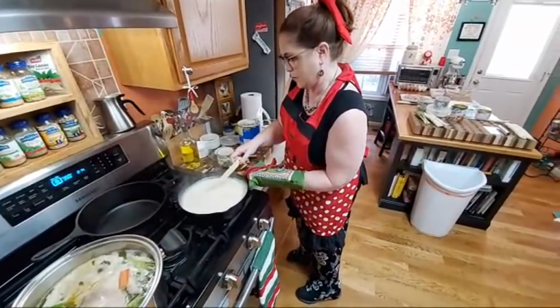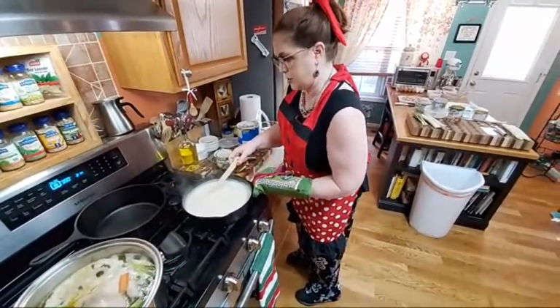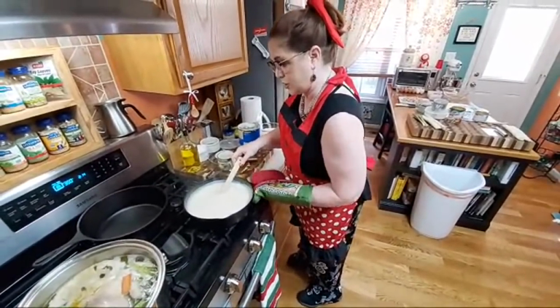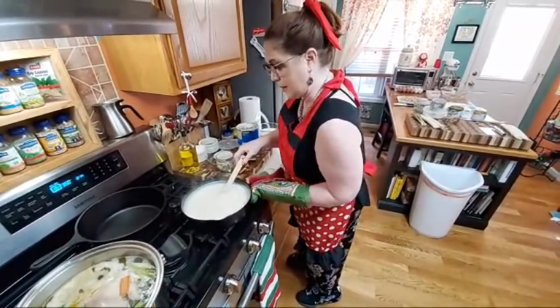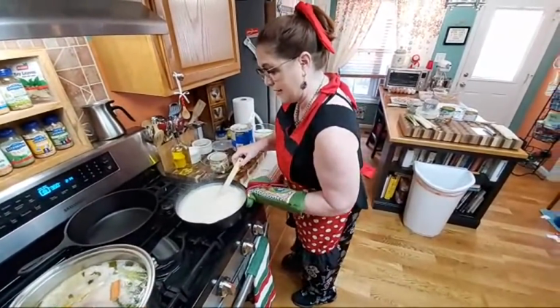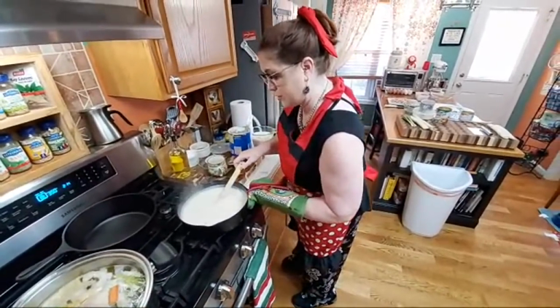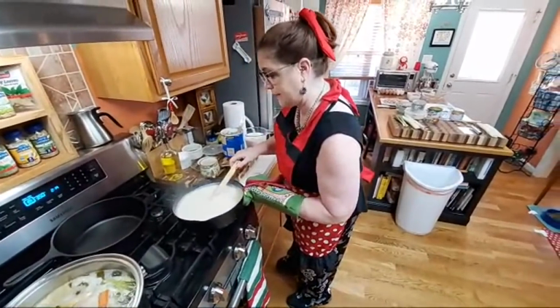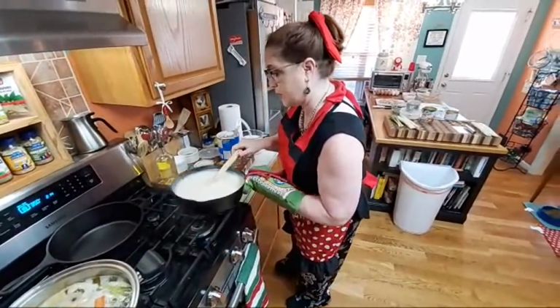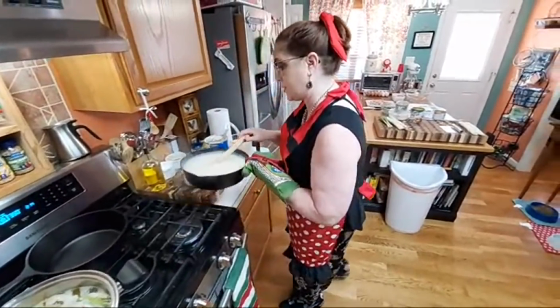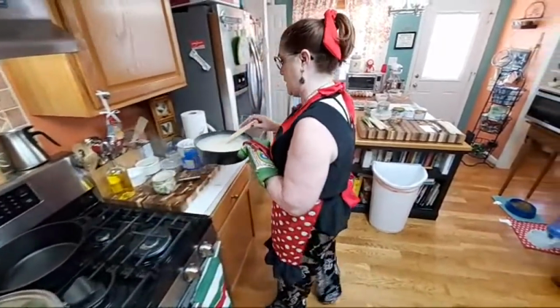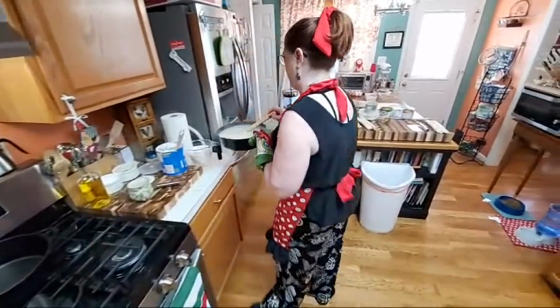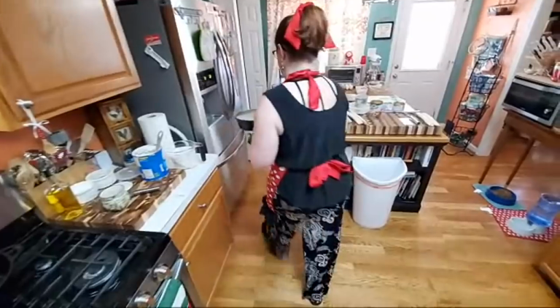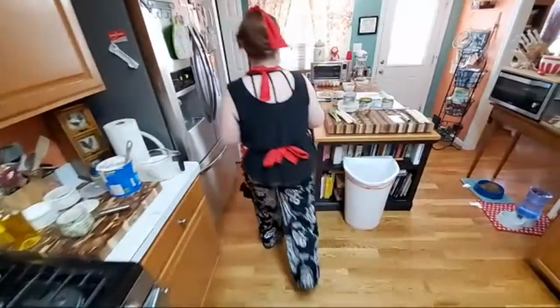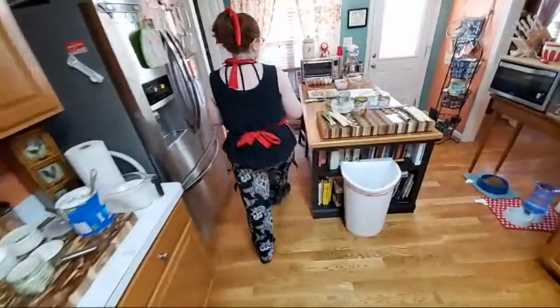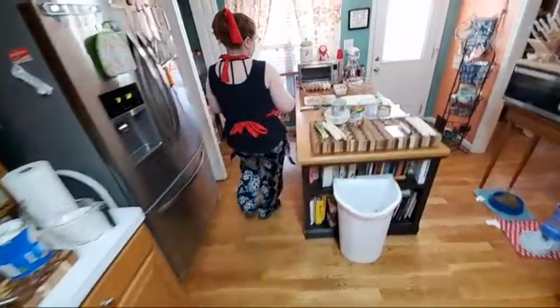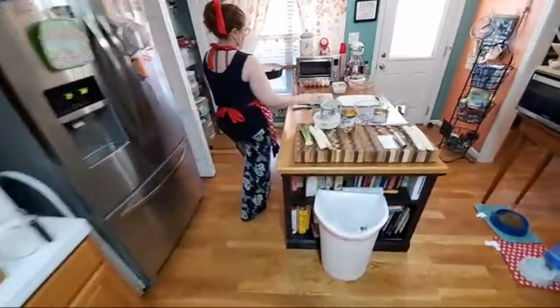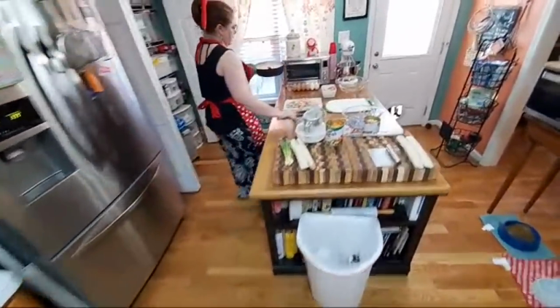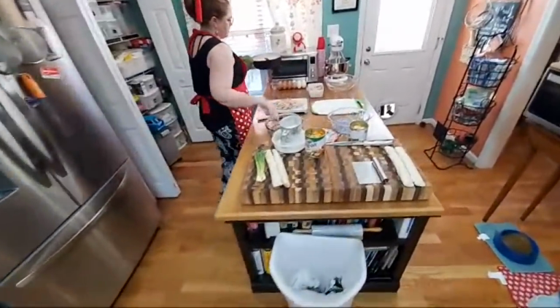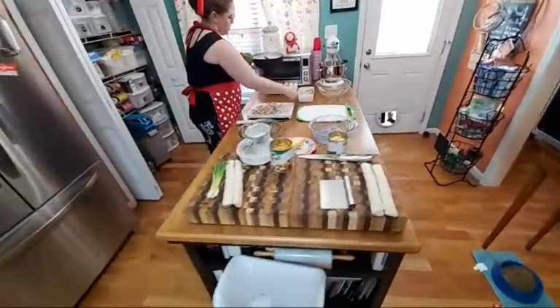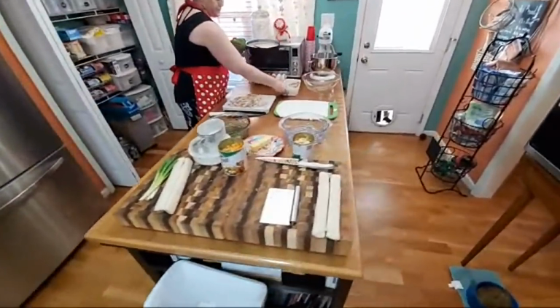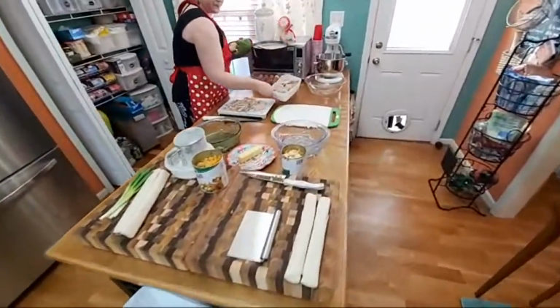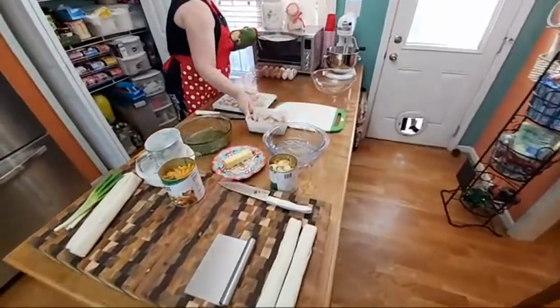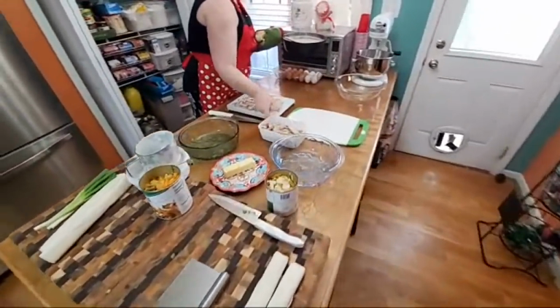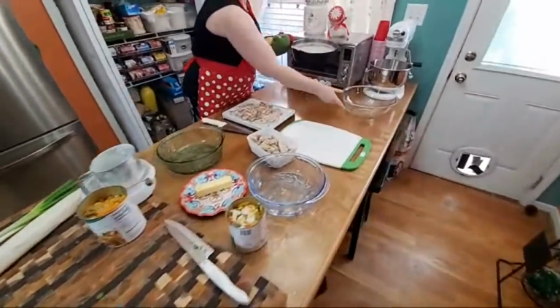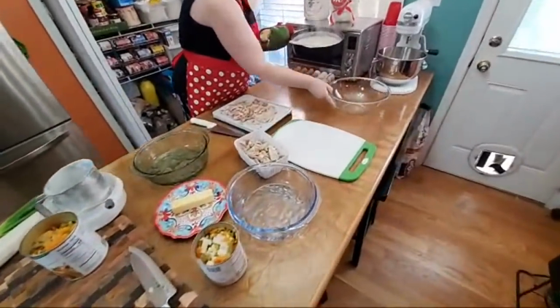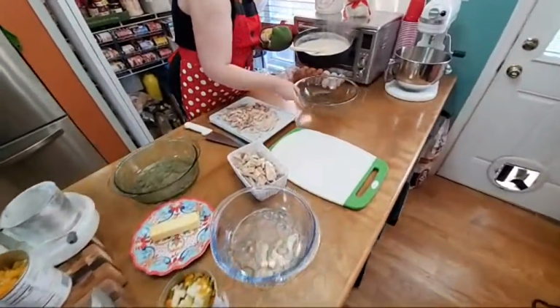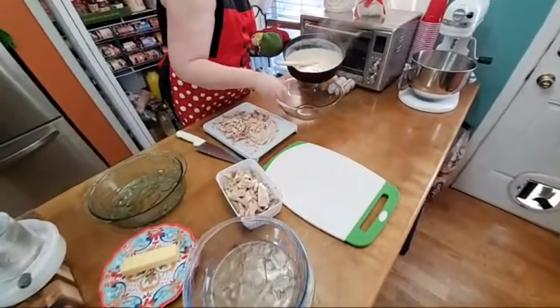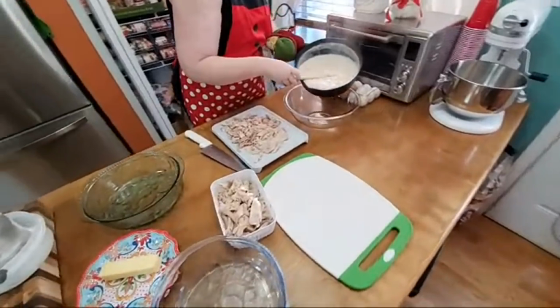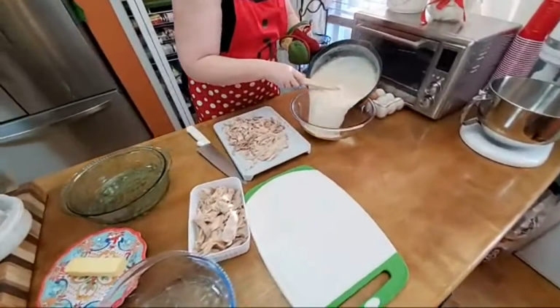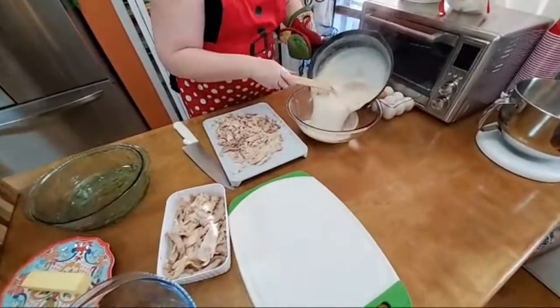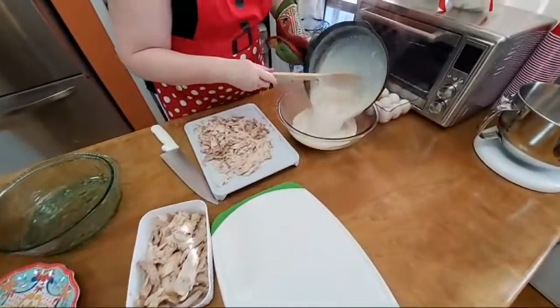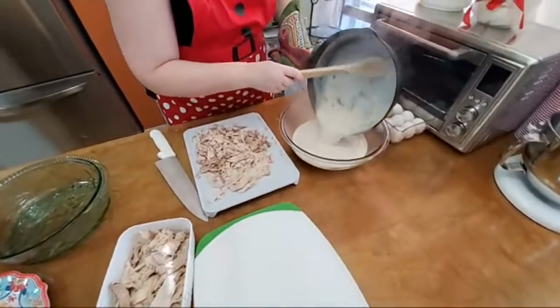We're going to do the turkey pot pie first and then we're going to start the chicken pot pie. So in this bowl we're going to put this nice gravy we made.